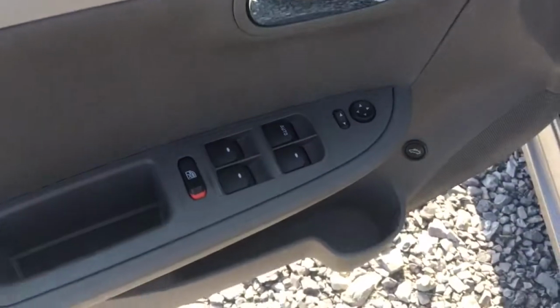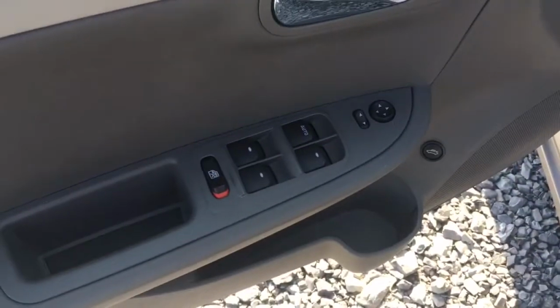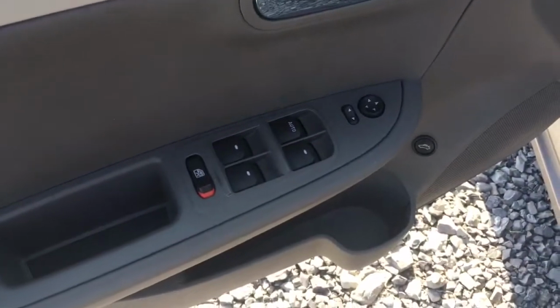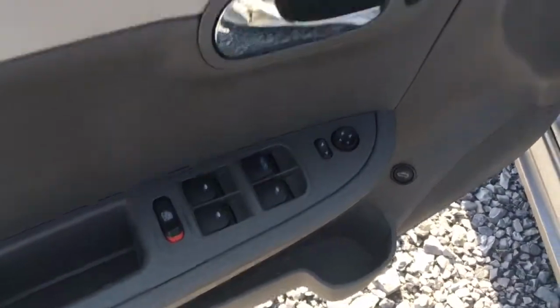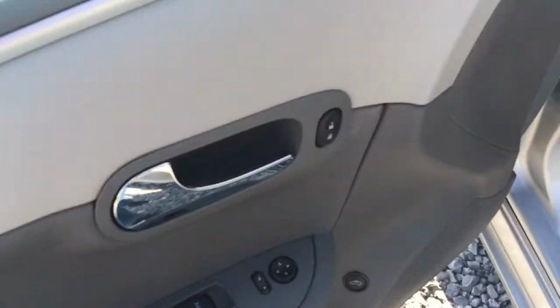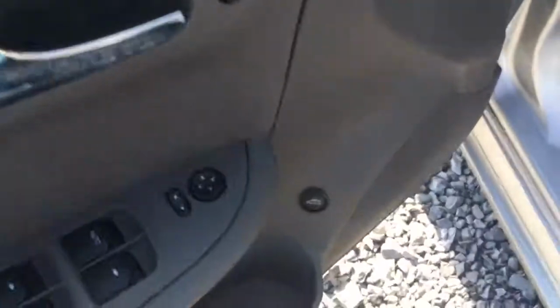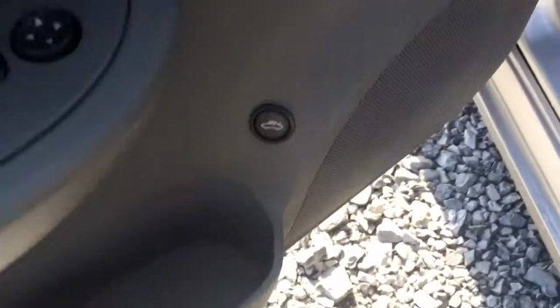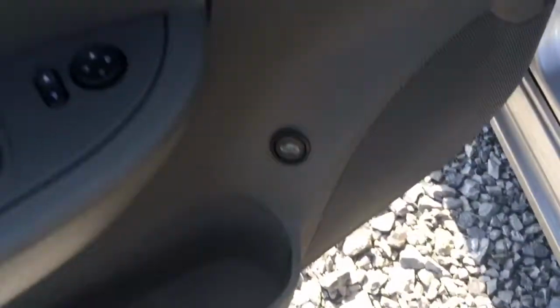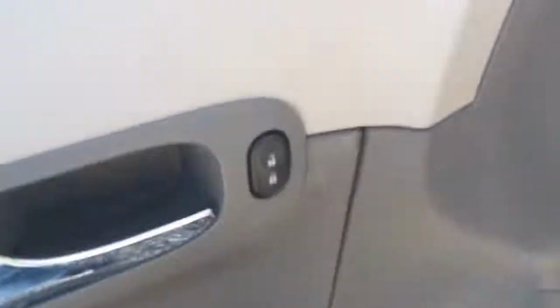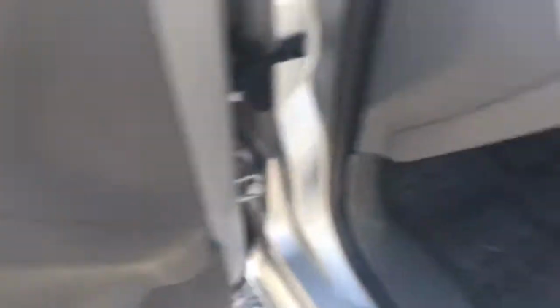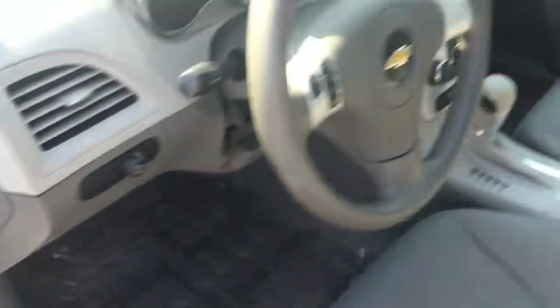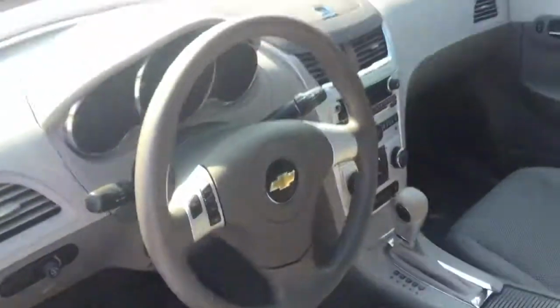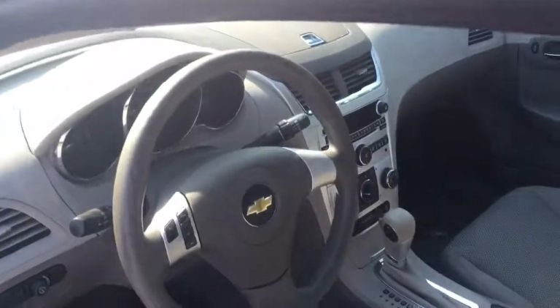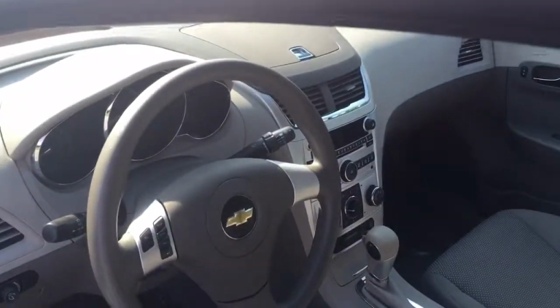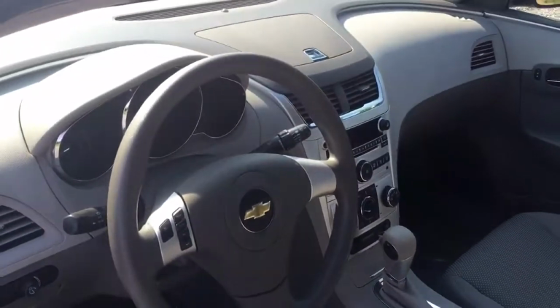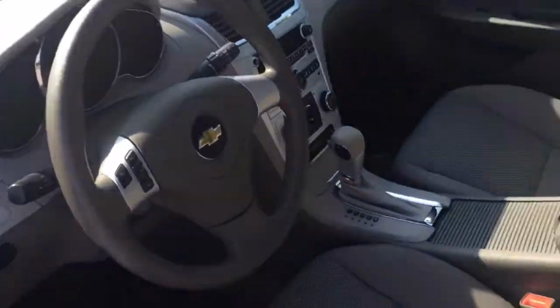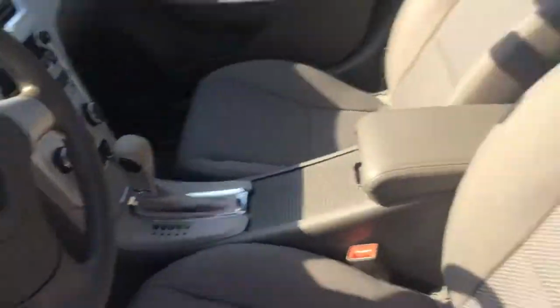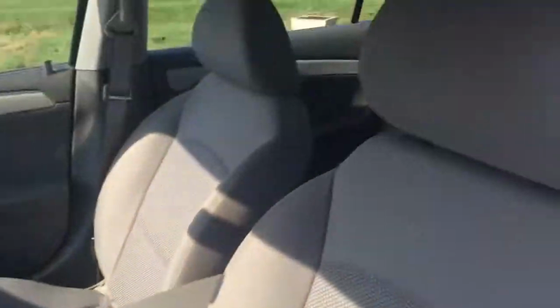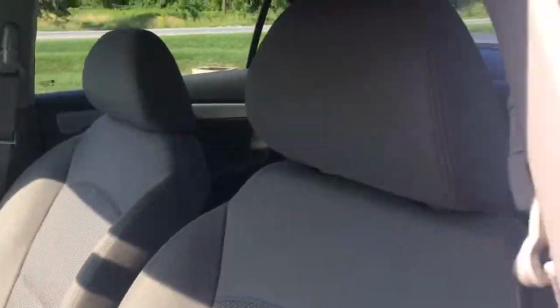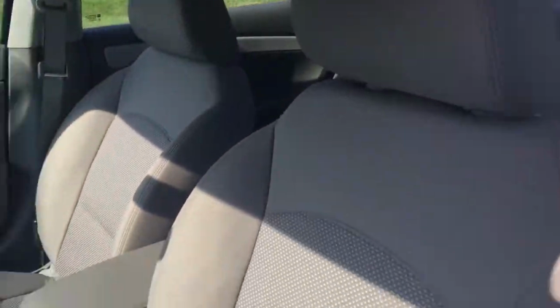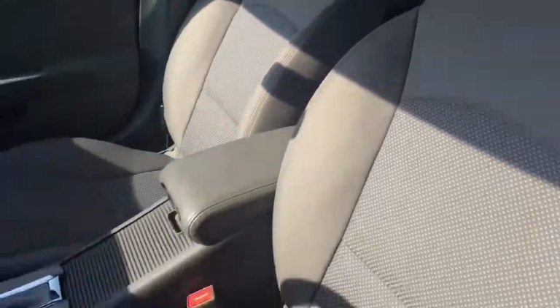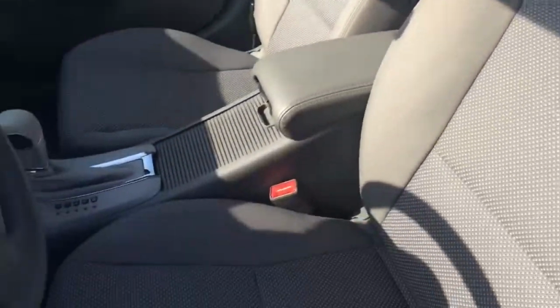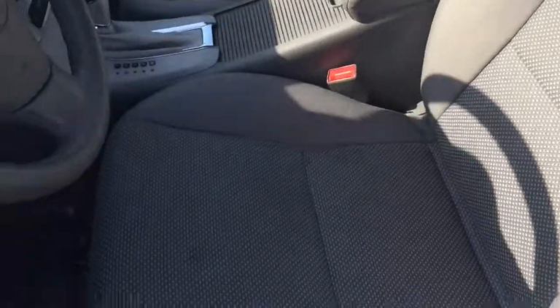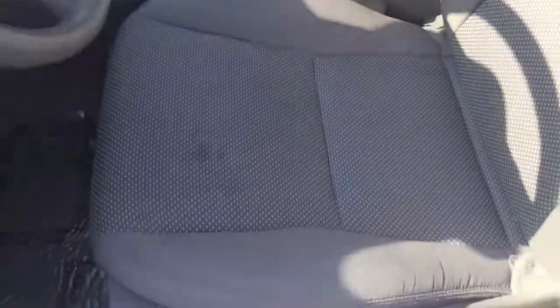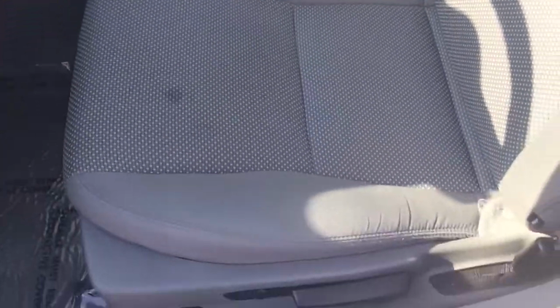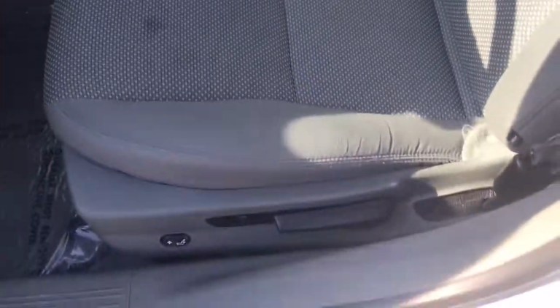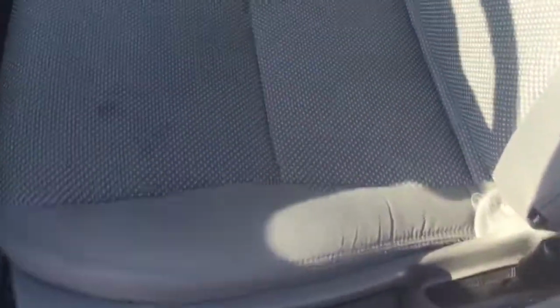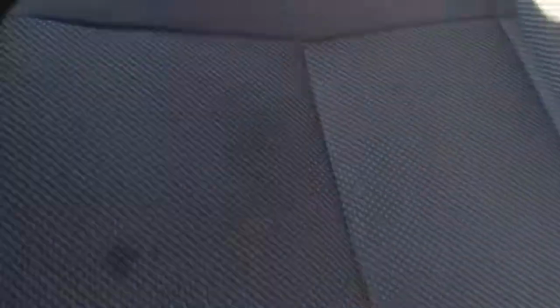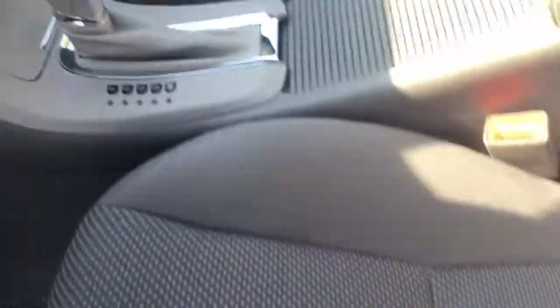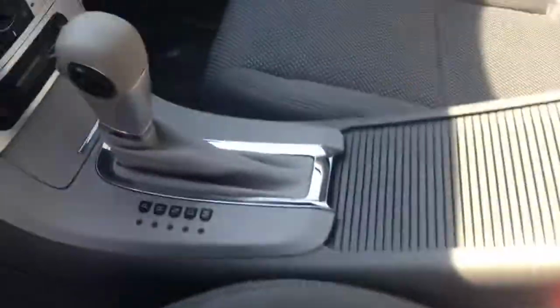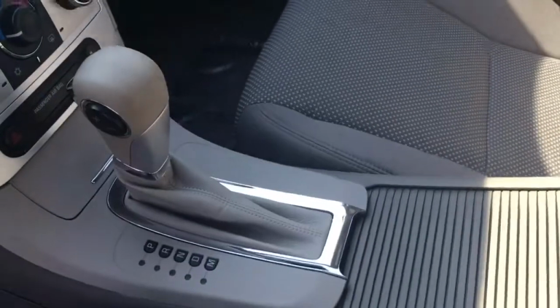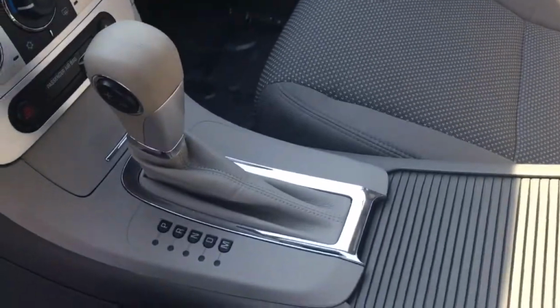Power windows, power locks, power trunk release. There's the locks, there's the dash — pretty cool, huh. Here are the seats, not bad, not too shabby. It's got a really neat interior.